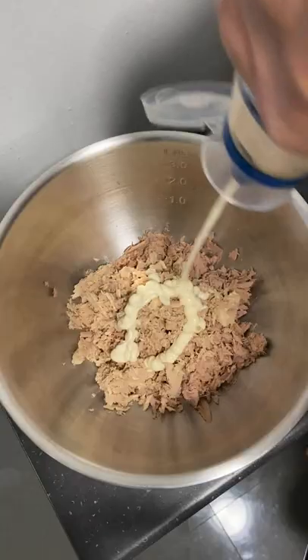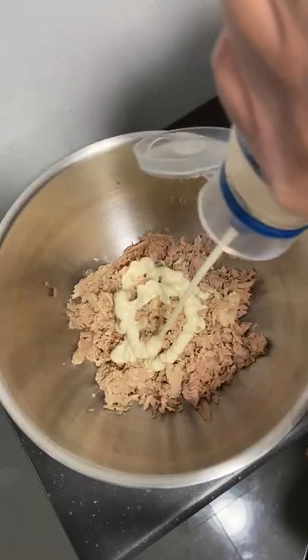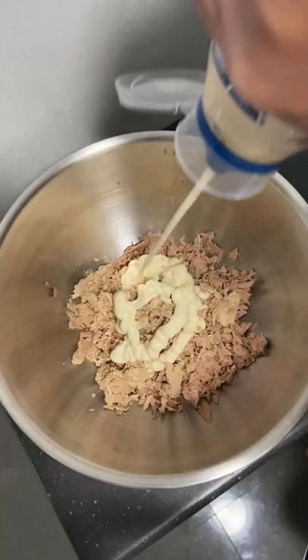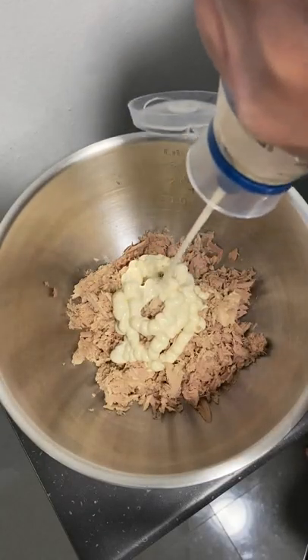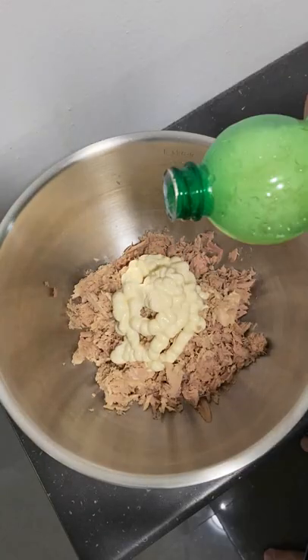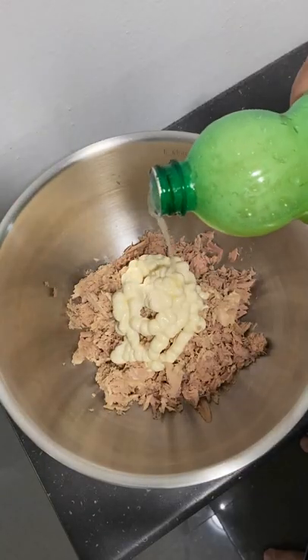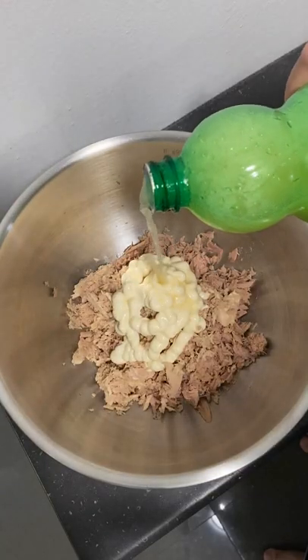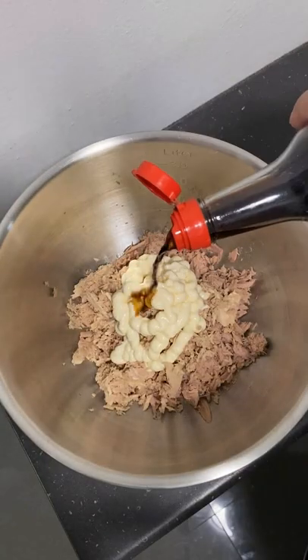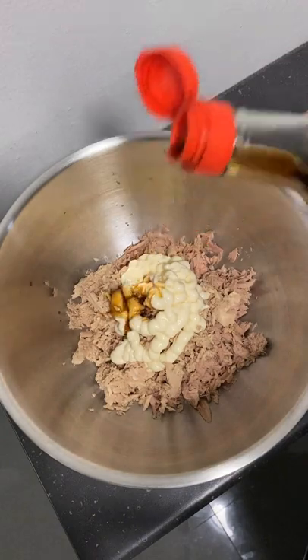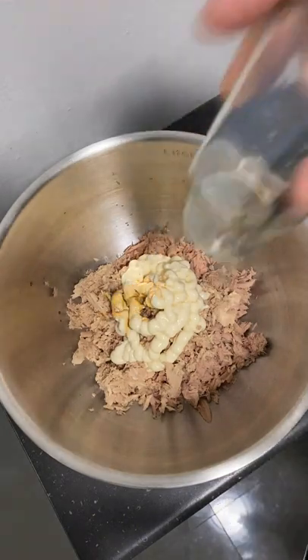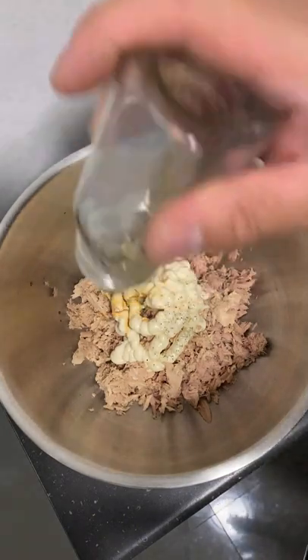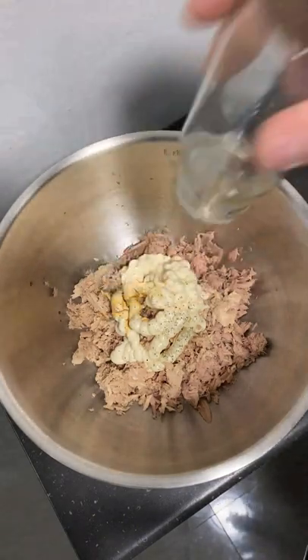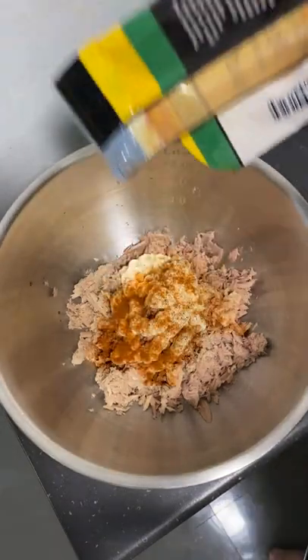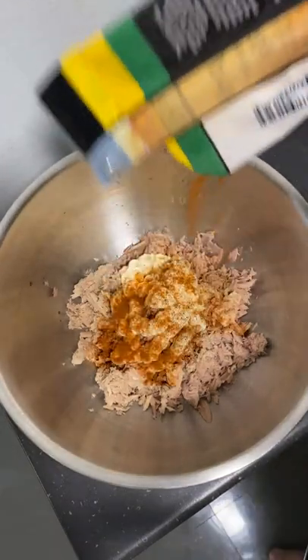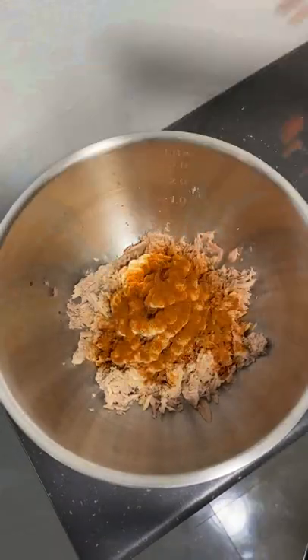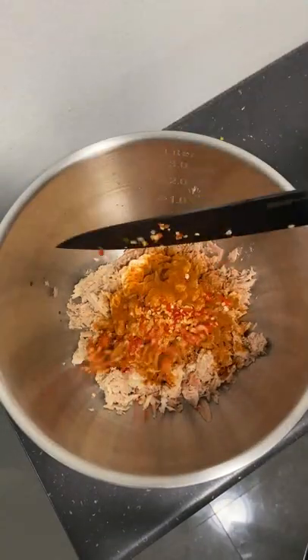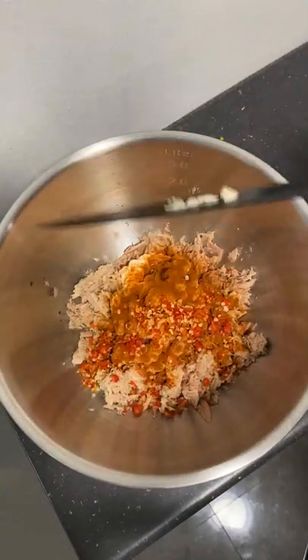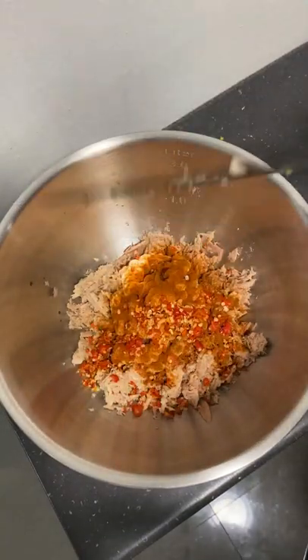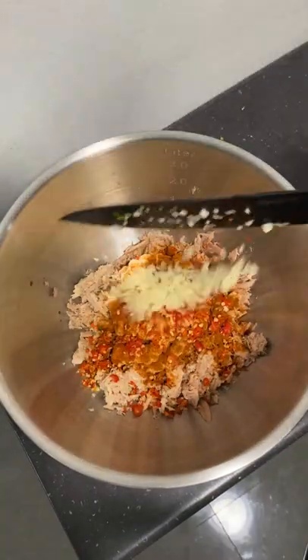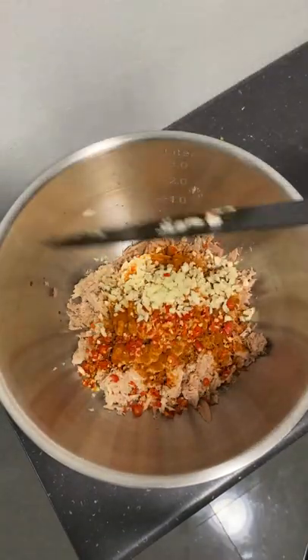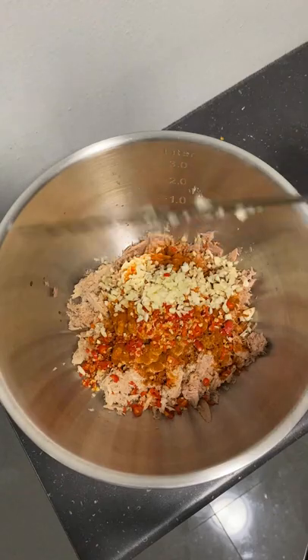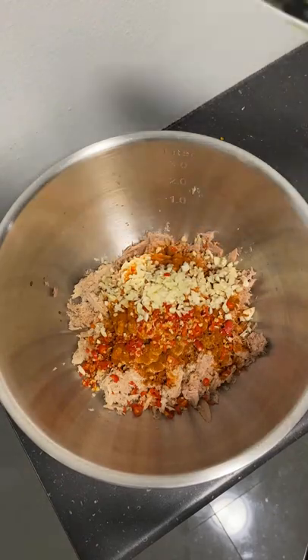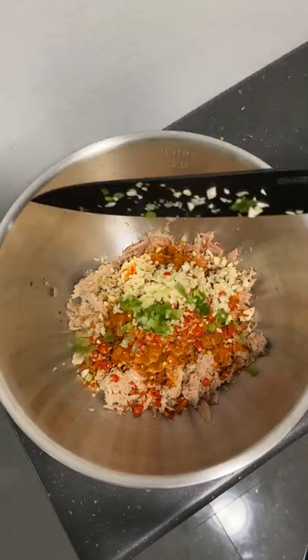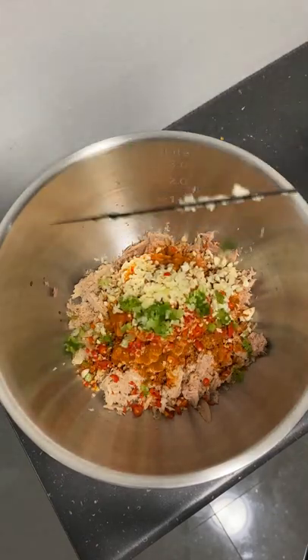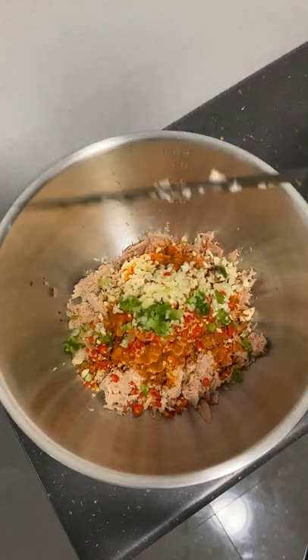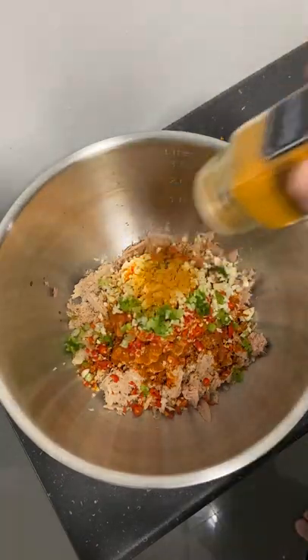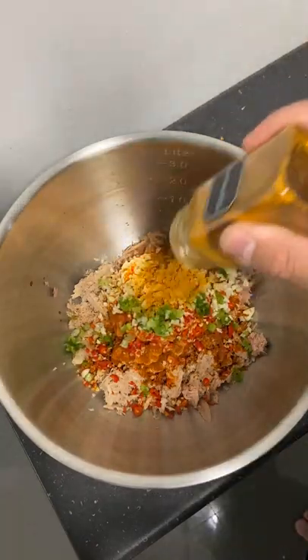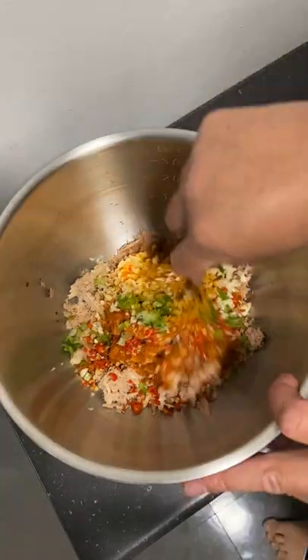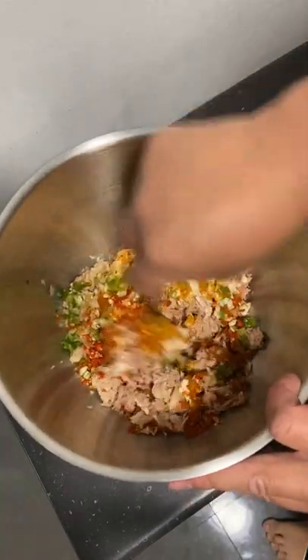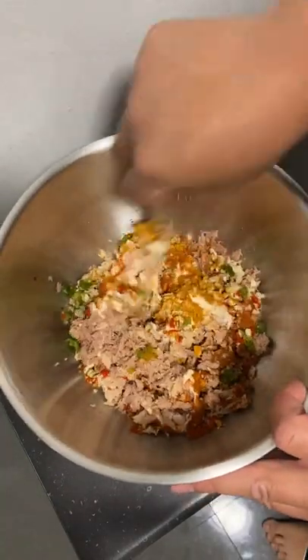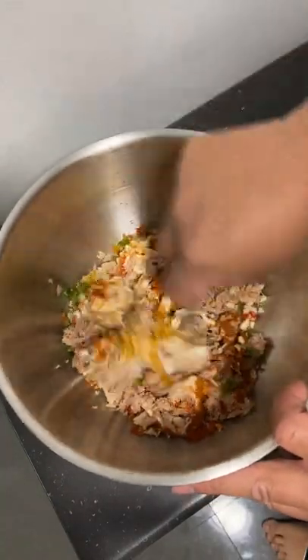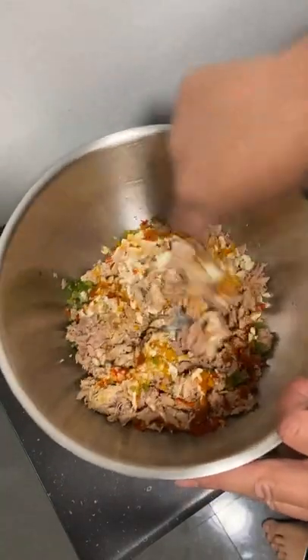I'm definitely gonna add the mayo, a little bit of lime, and a tad of soy sauce along with some black pepper and paprika. Then I add my chili peppers, garlic, and green onions. Last but not least, a little bit of turmeric — it'll give it a nice kick and color.